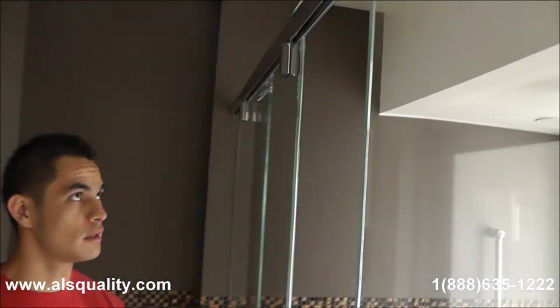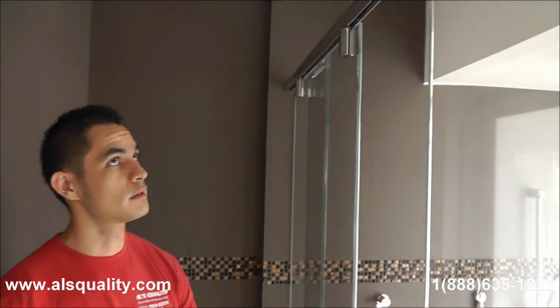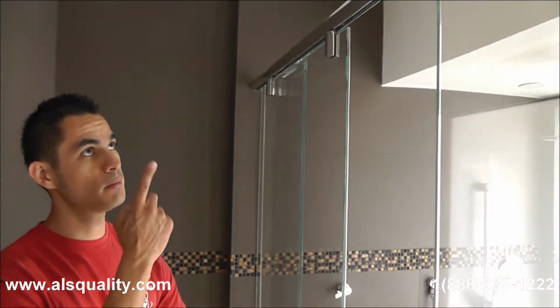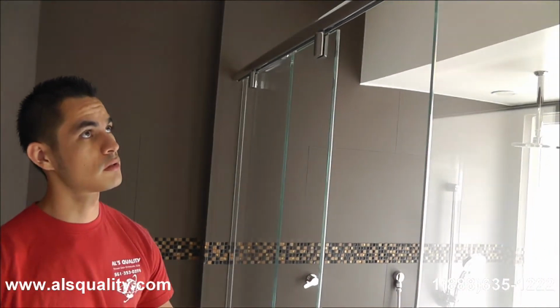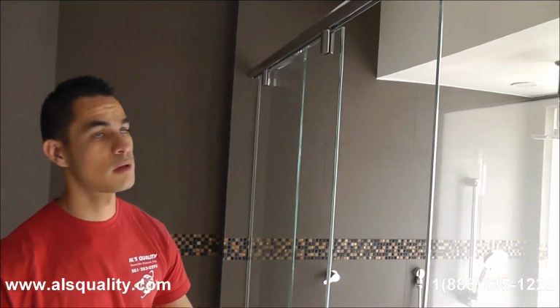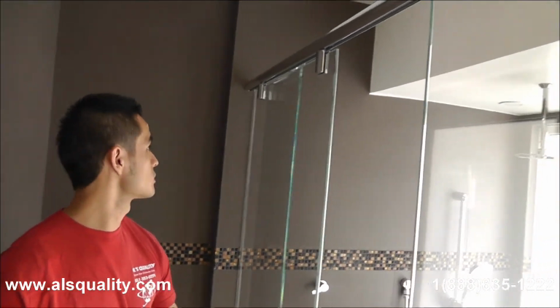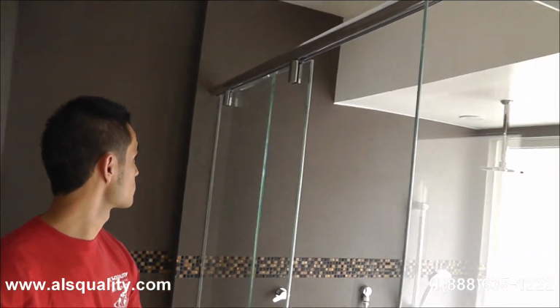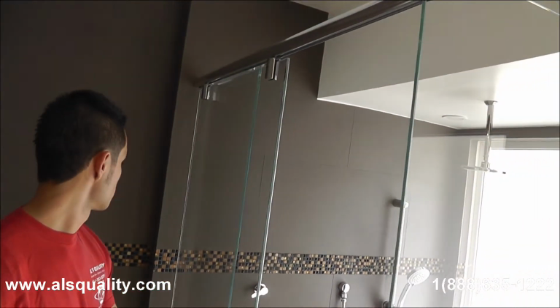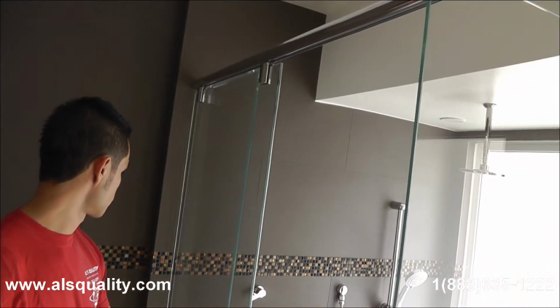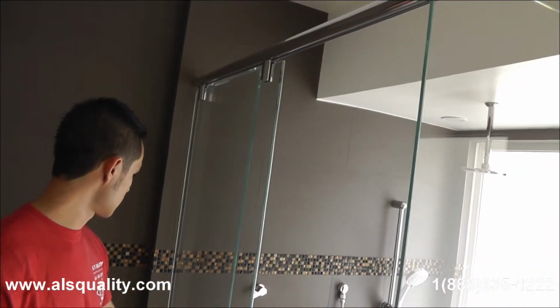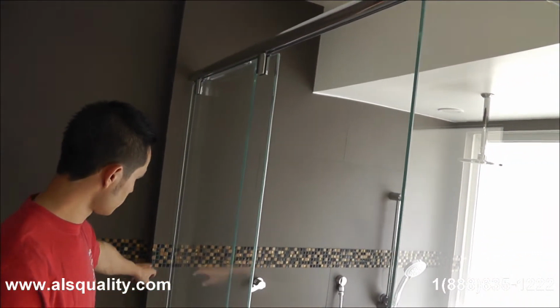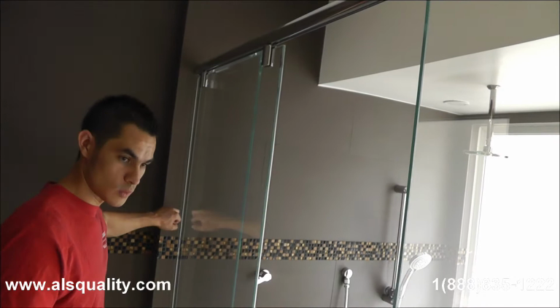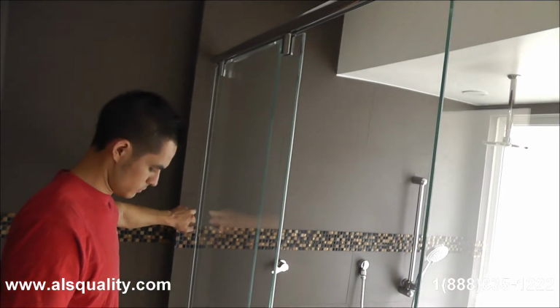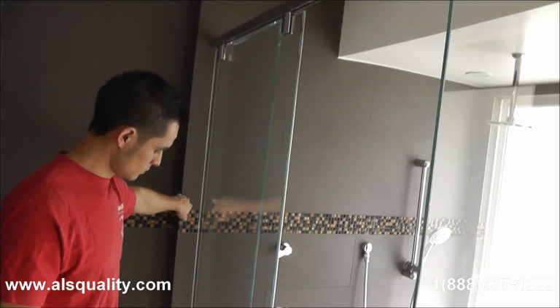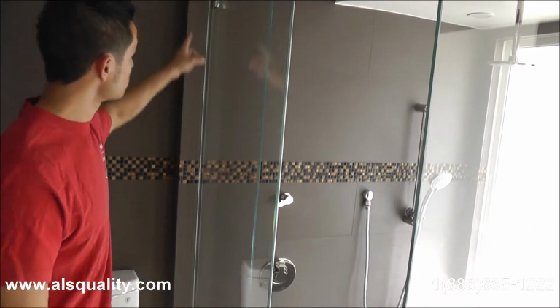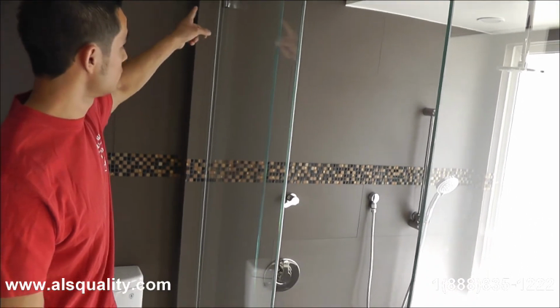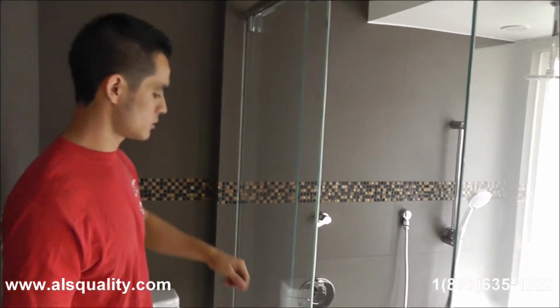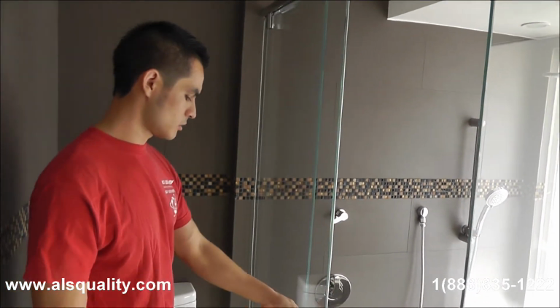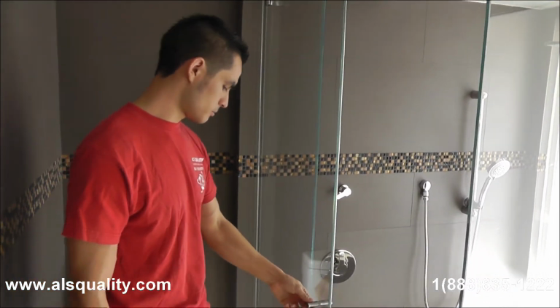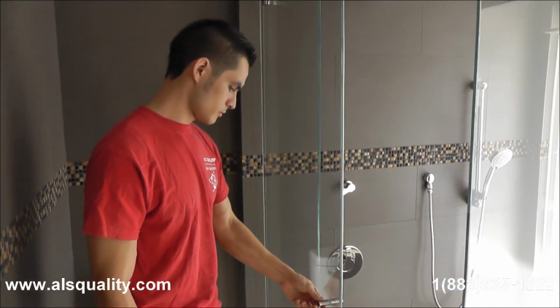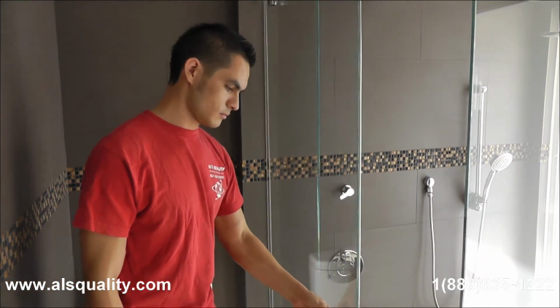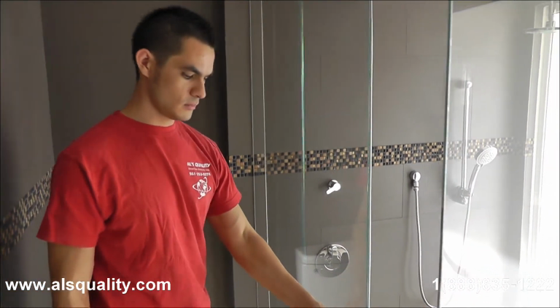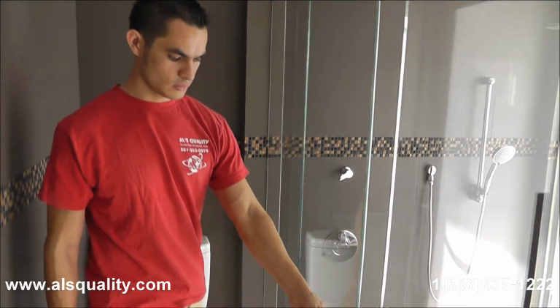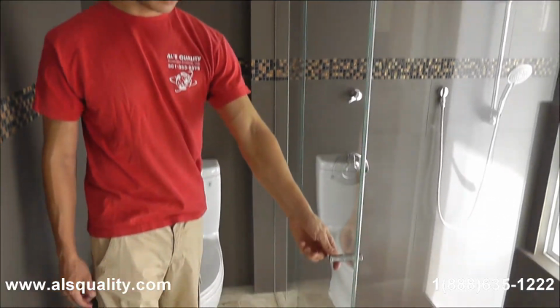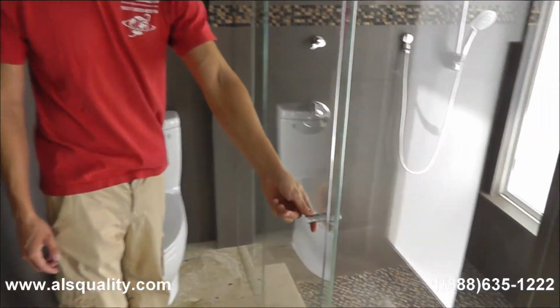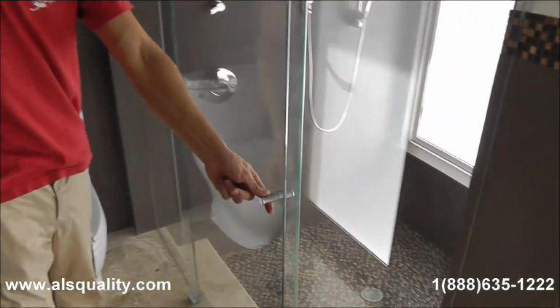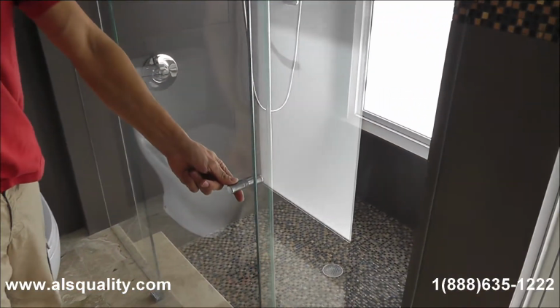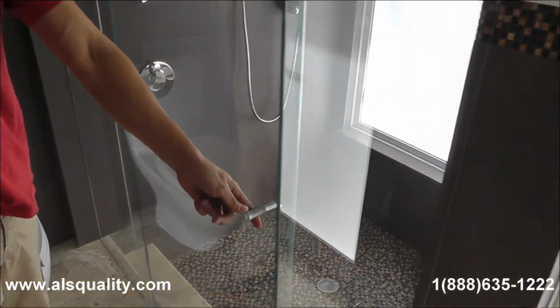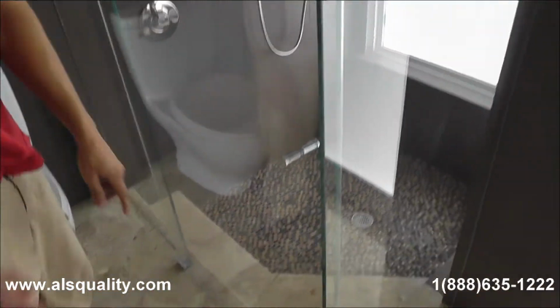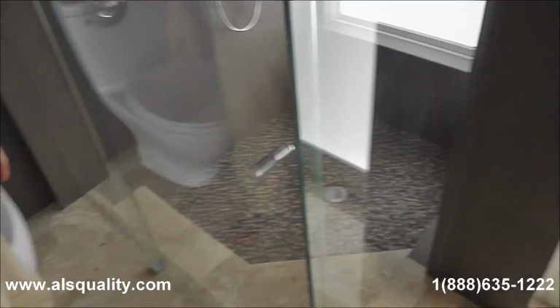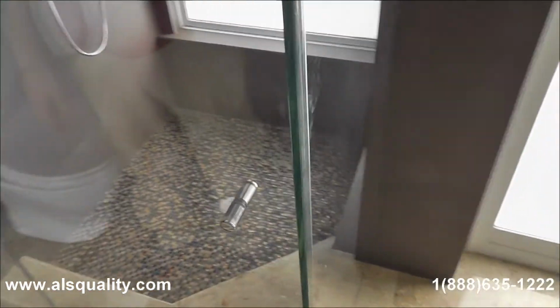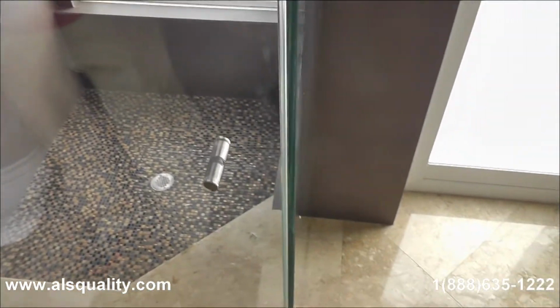The same bar on the top has the stoppers to prevent the glass from hitting the wall. So we did put stoppers on the top. And obviously on this side when we close the door, there is another stopper.